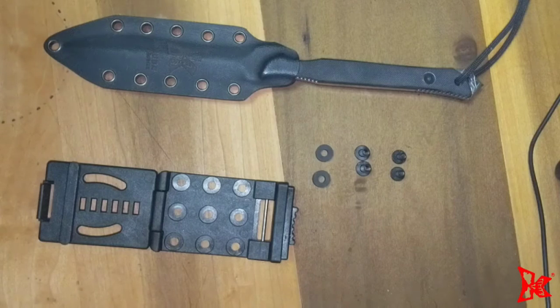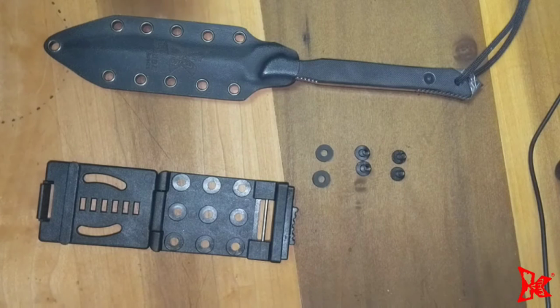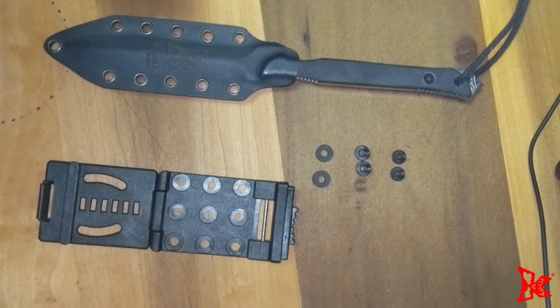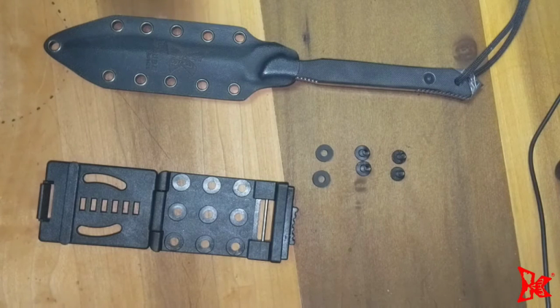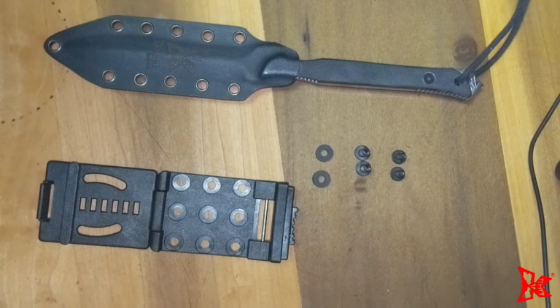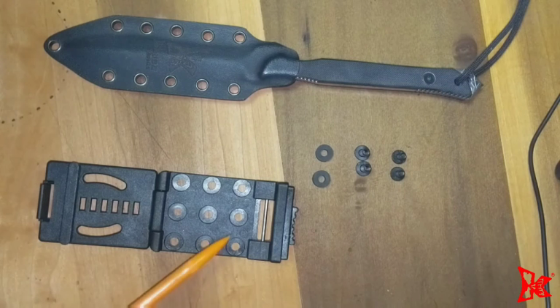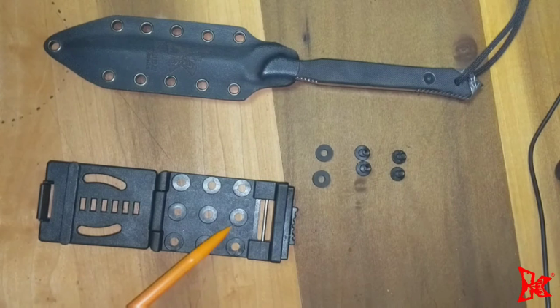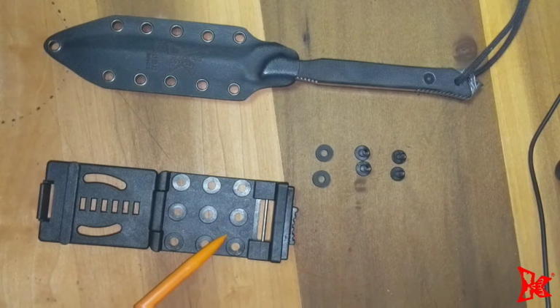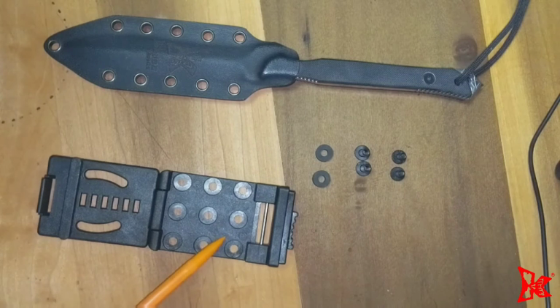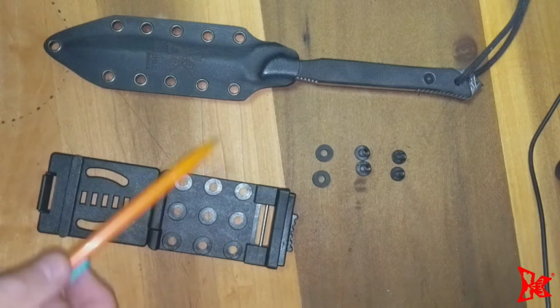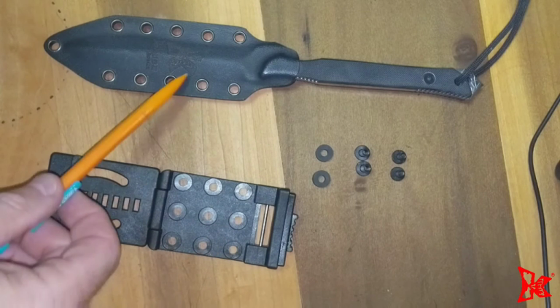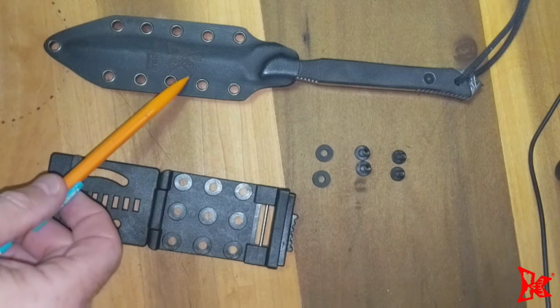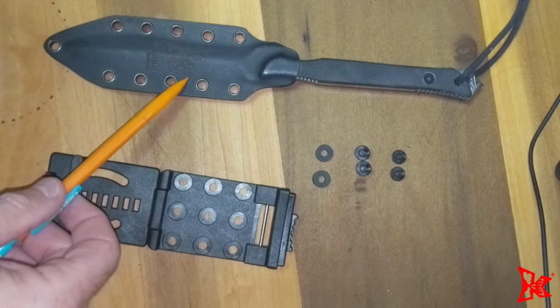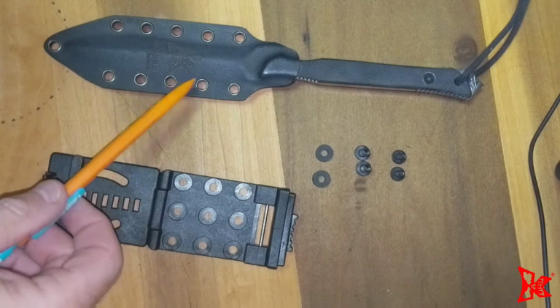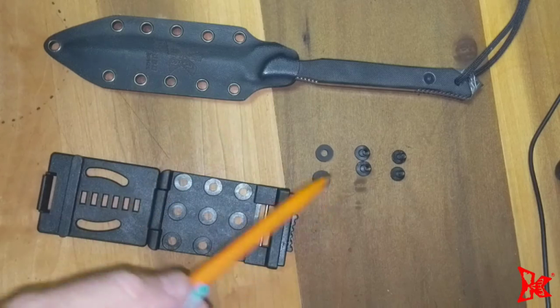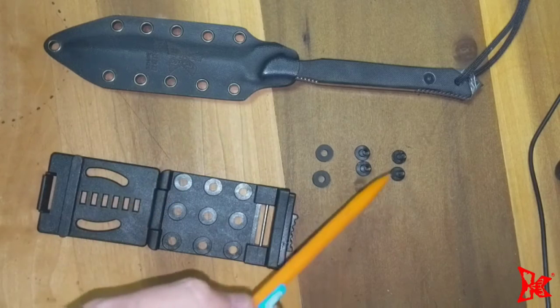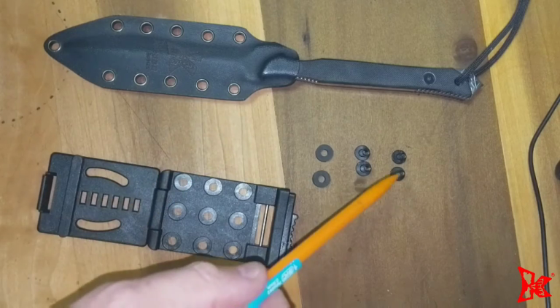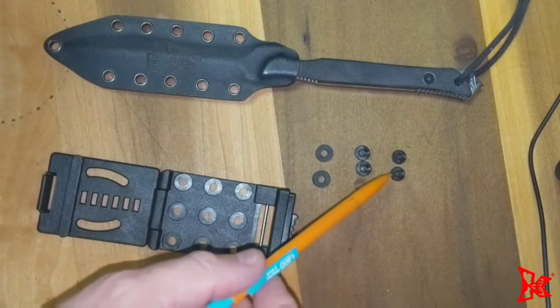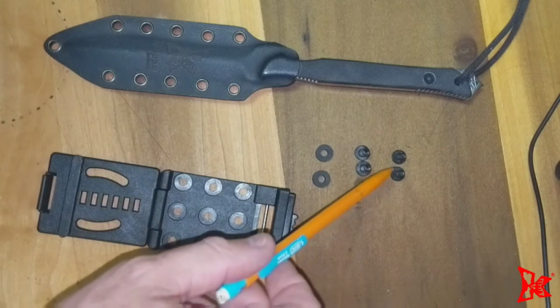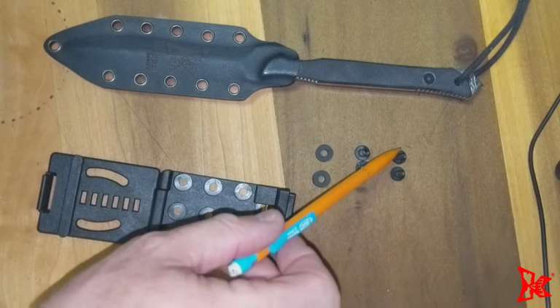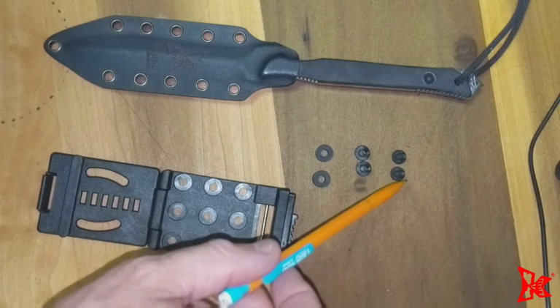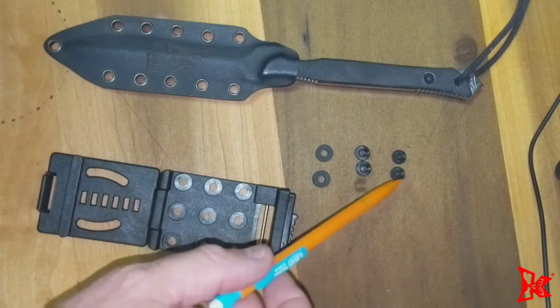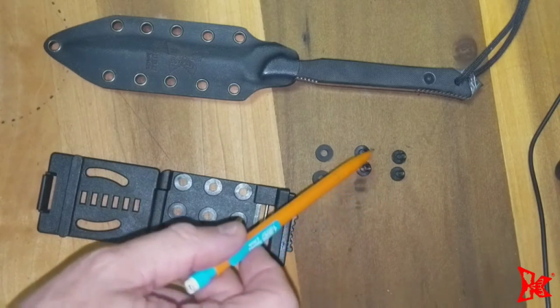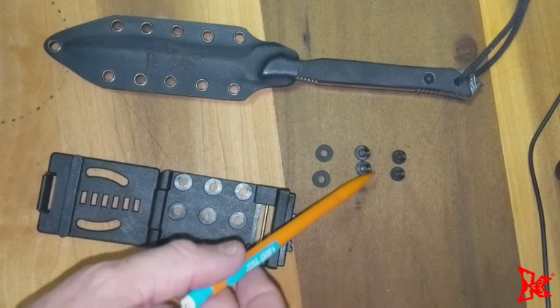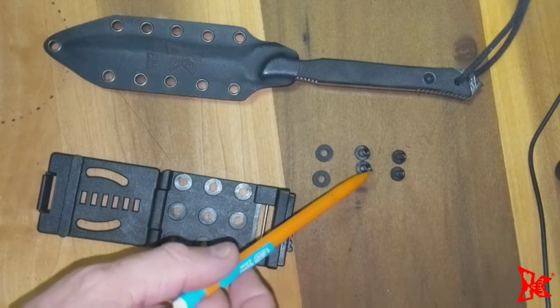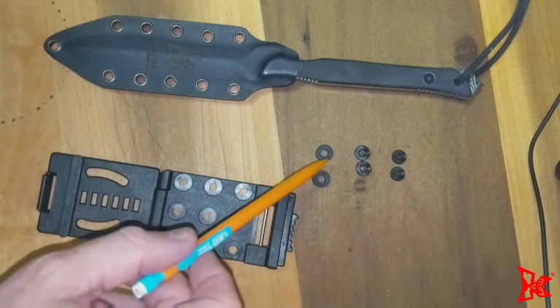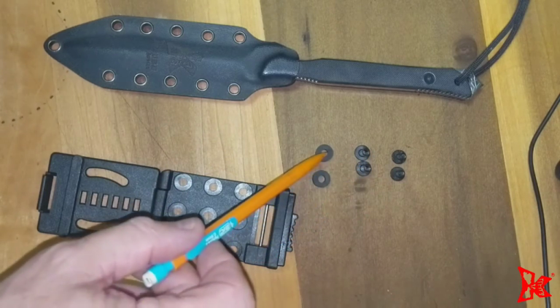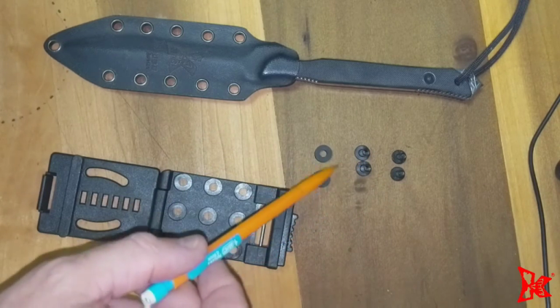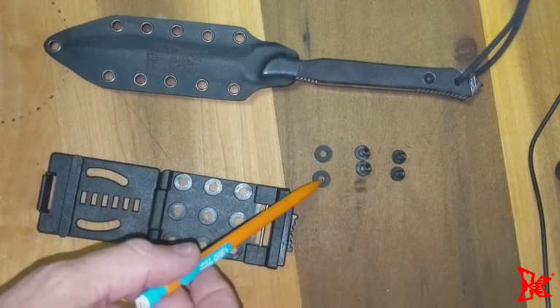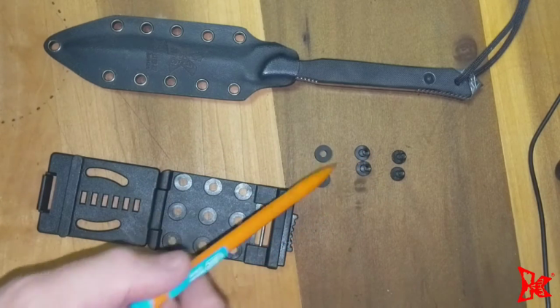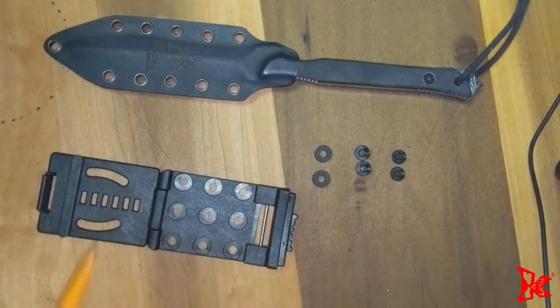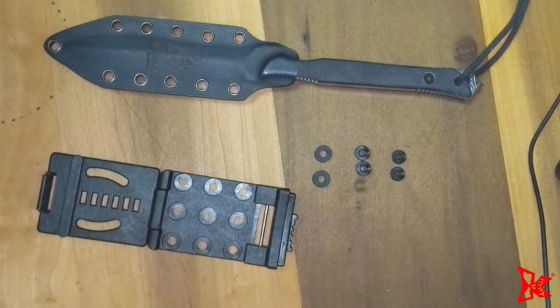This video is to show how to attach a belt clip onto a sheath. Notice that you have two screws, two posts, and two rubber washers.